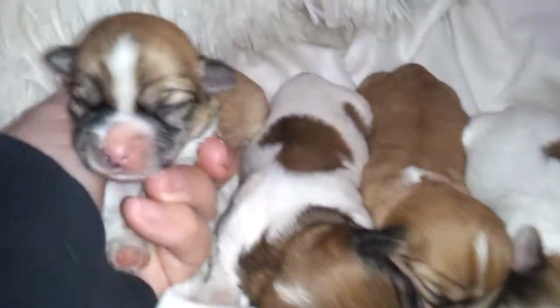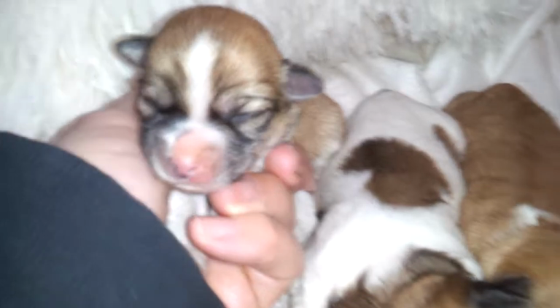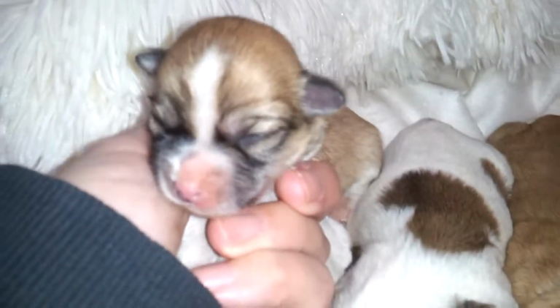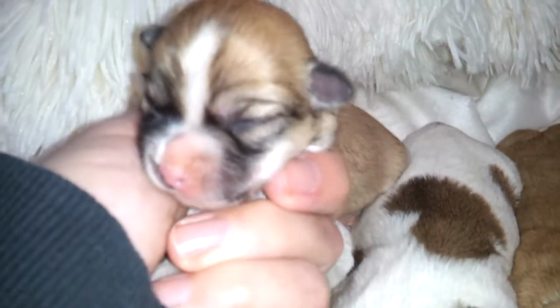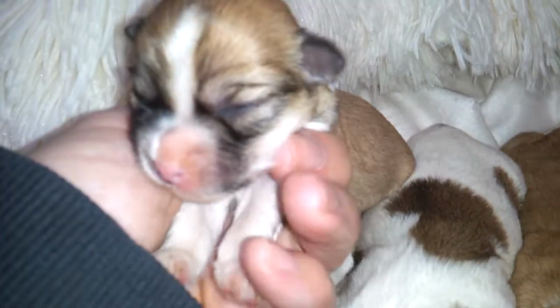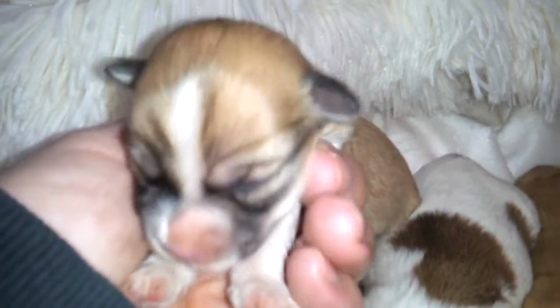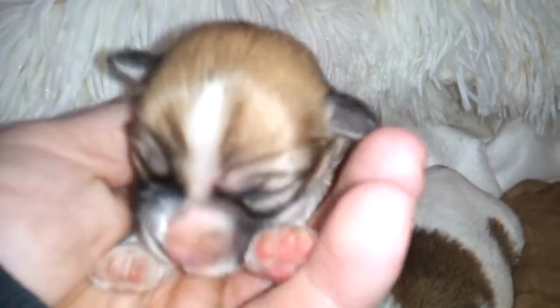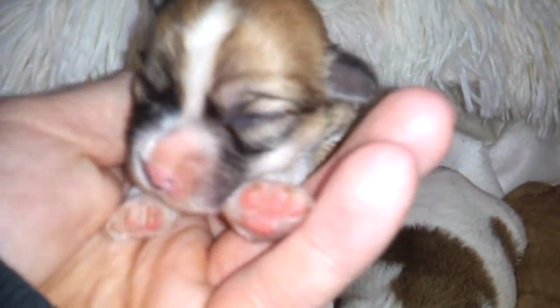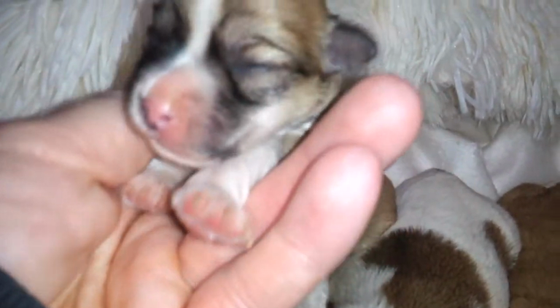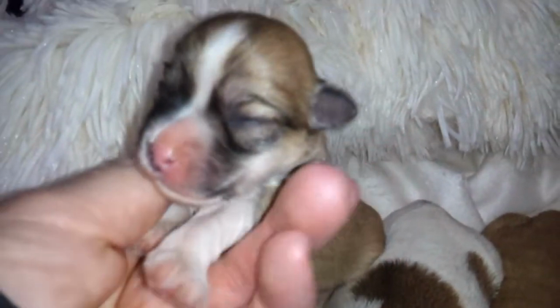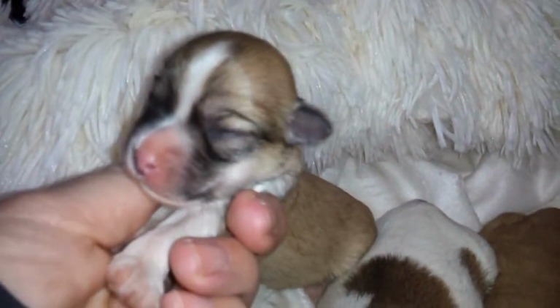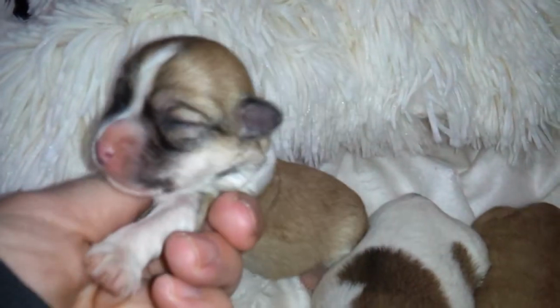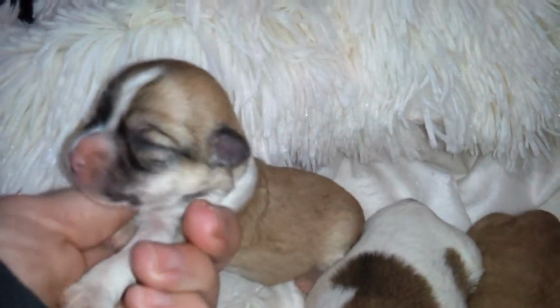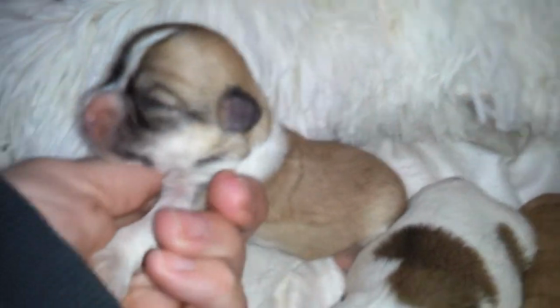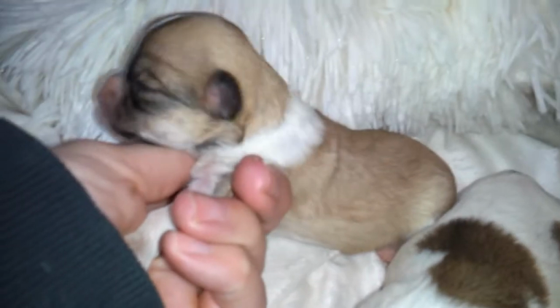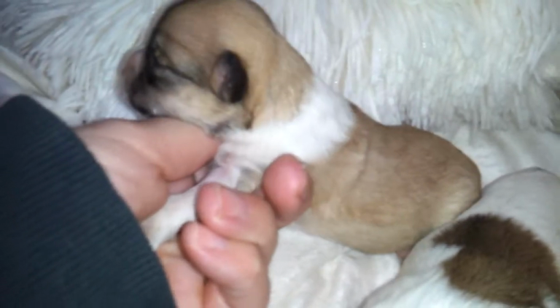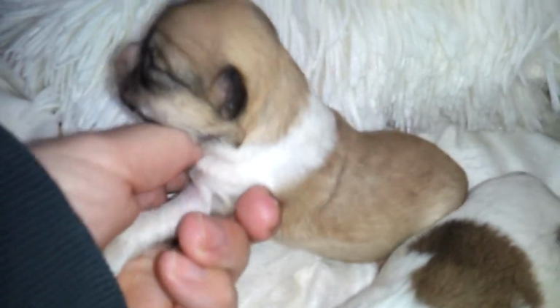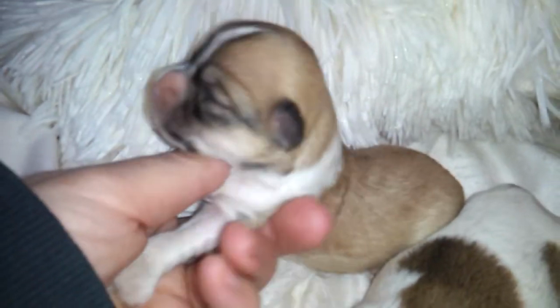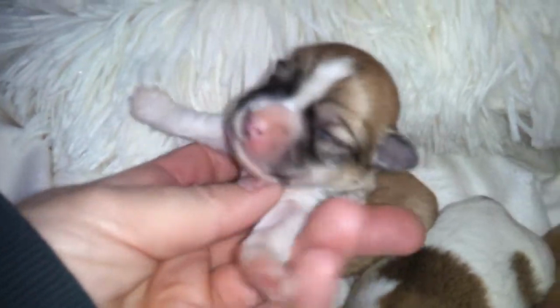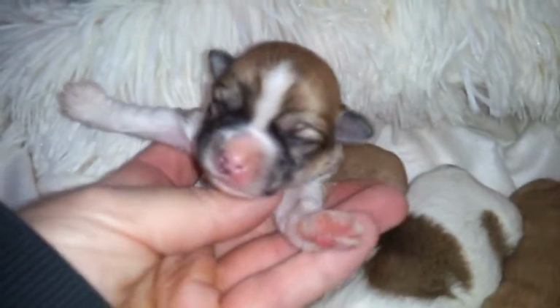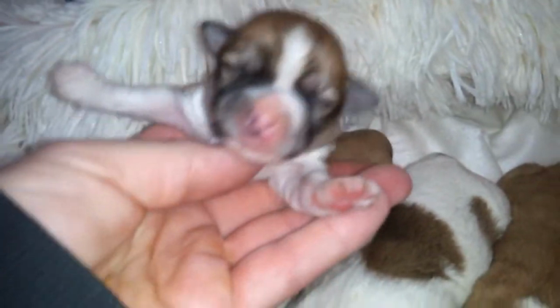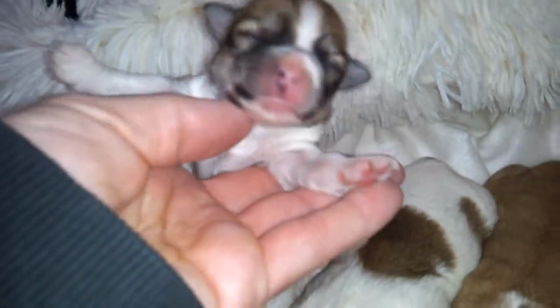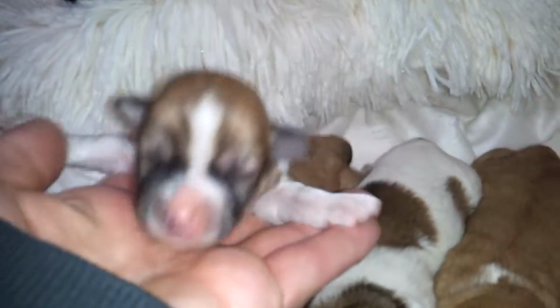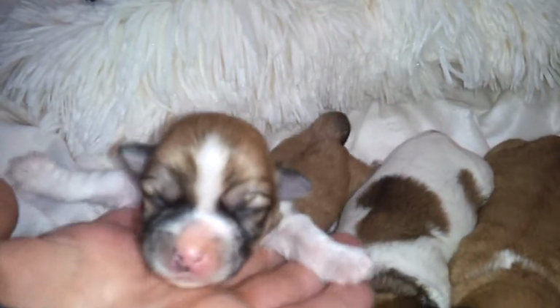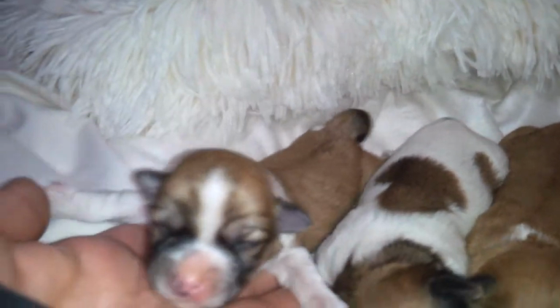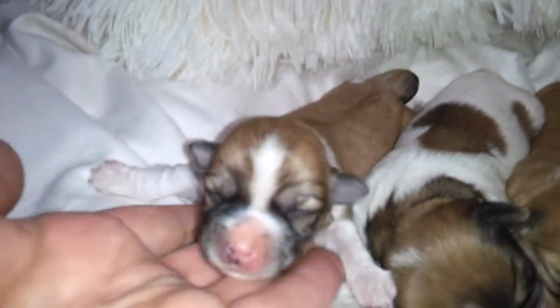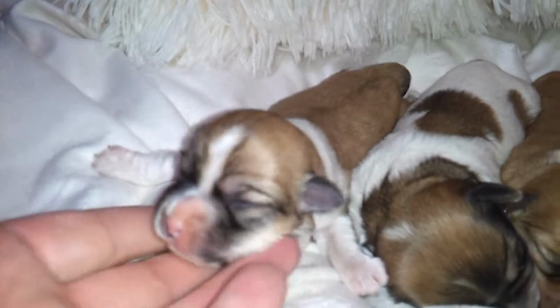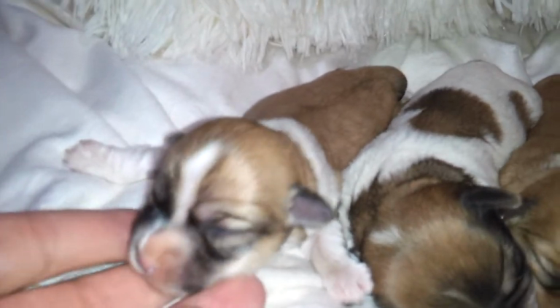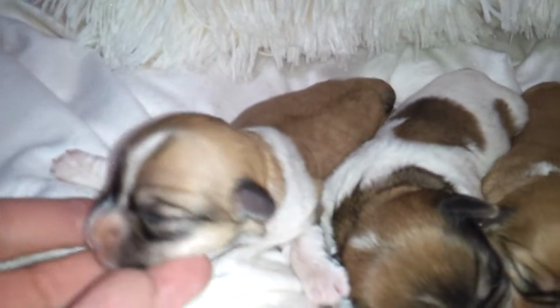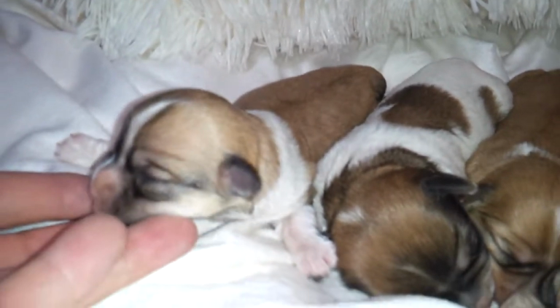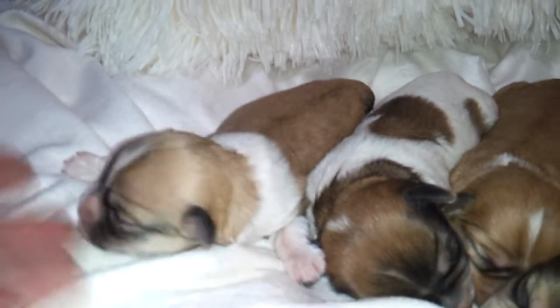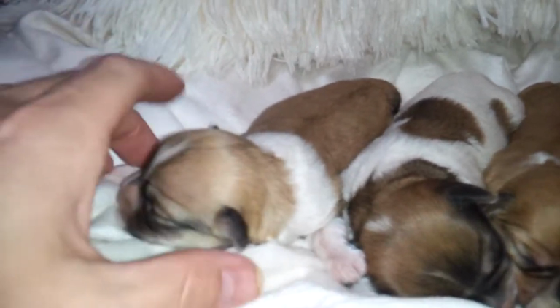This girl here, her name is Zoe. She's going to go to Virginia to live. She's a beautiful apricot and white, Irish pied, sable markings — wonderful little girl.